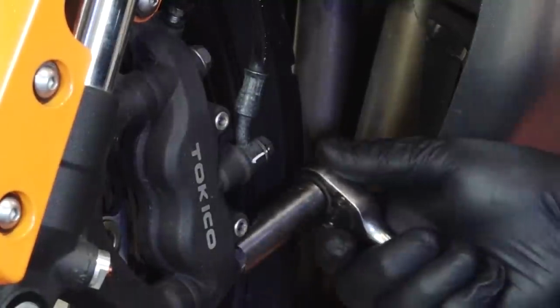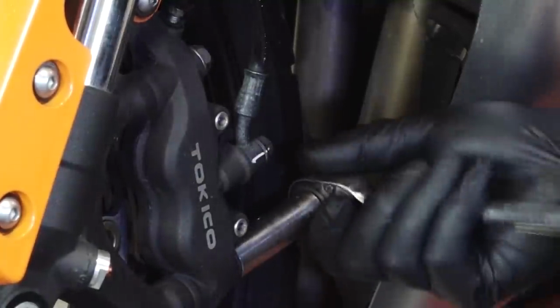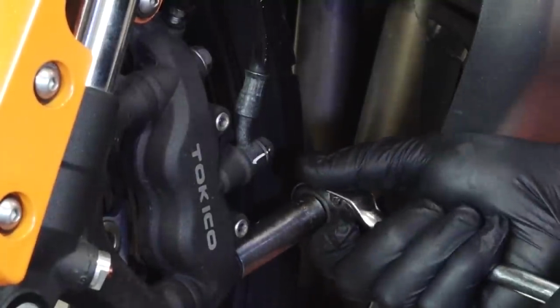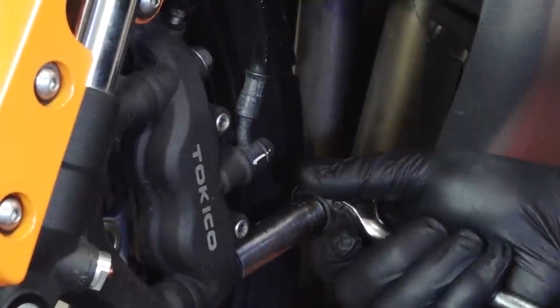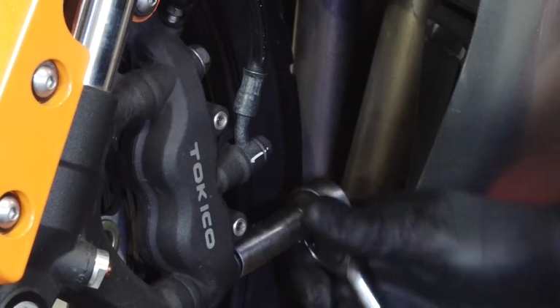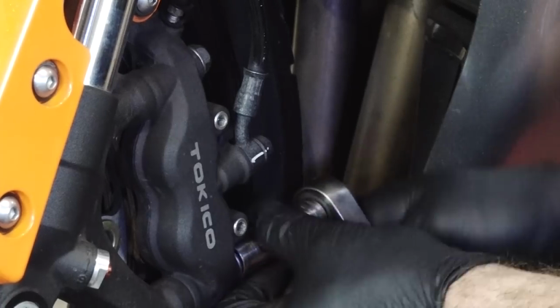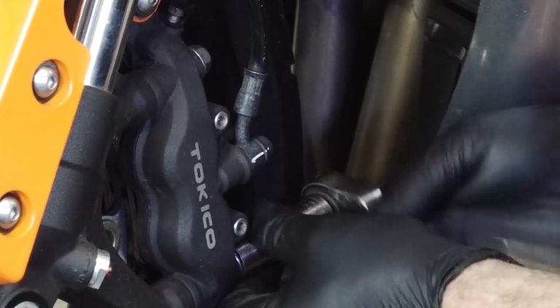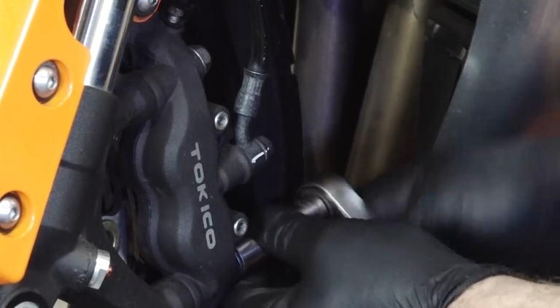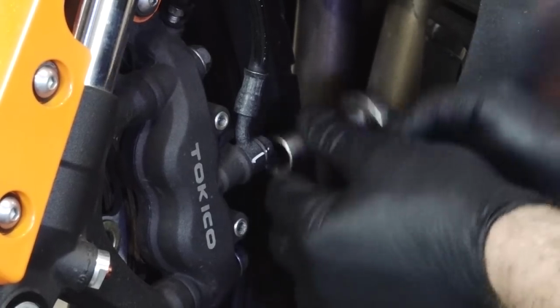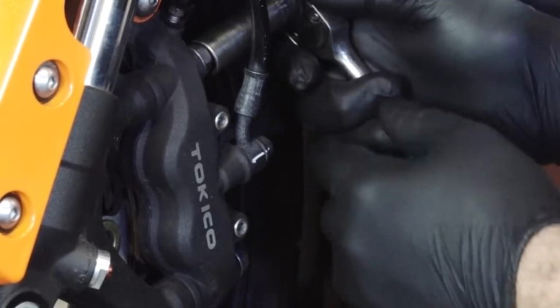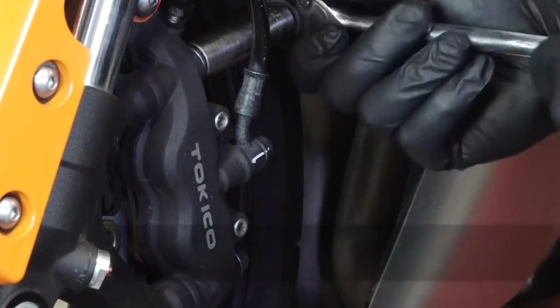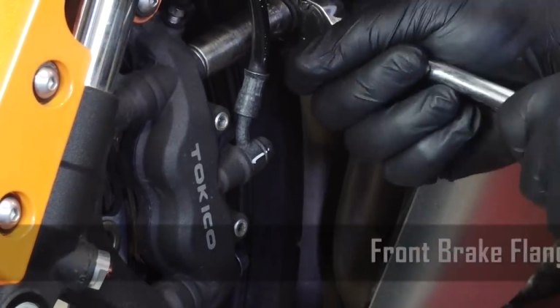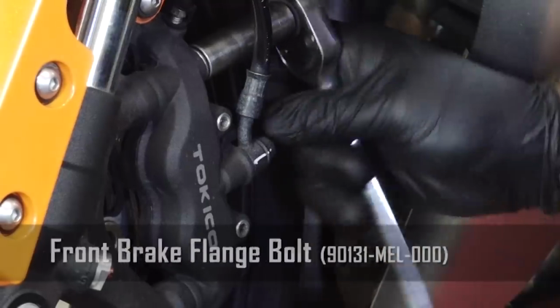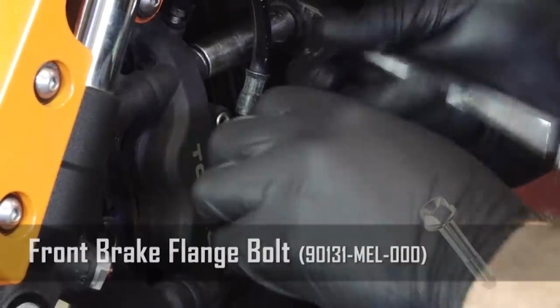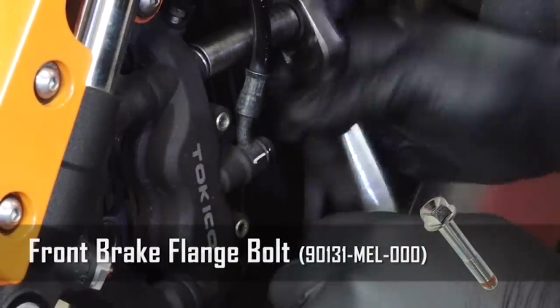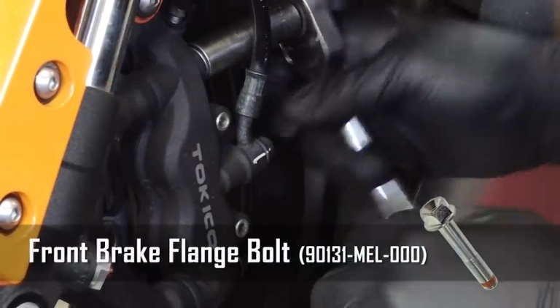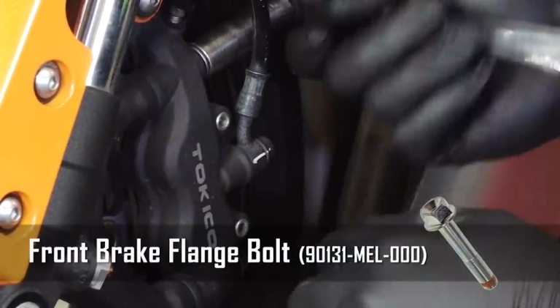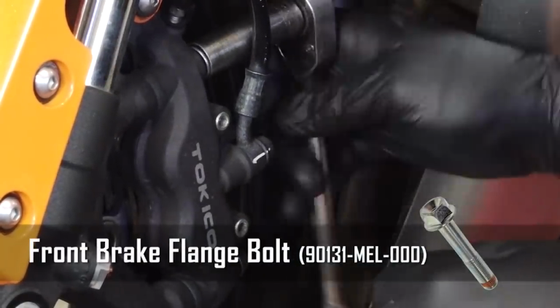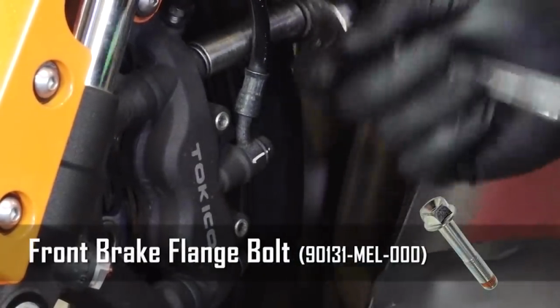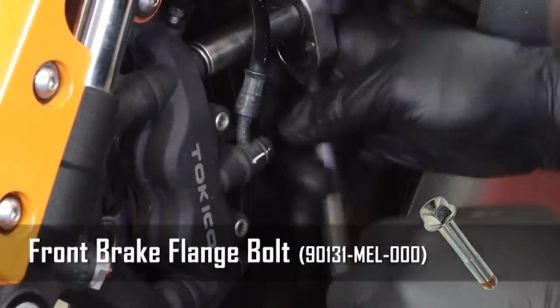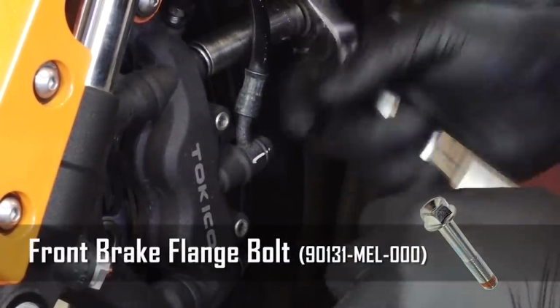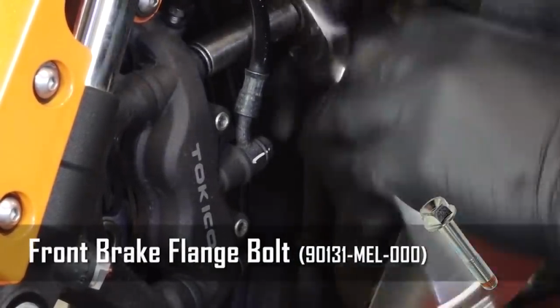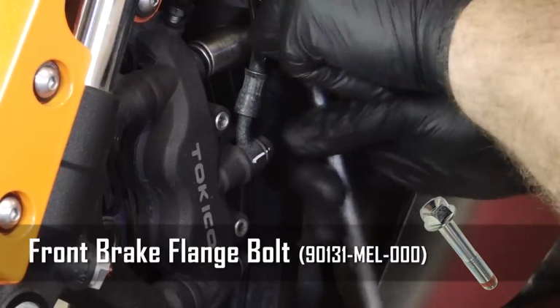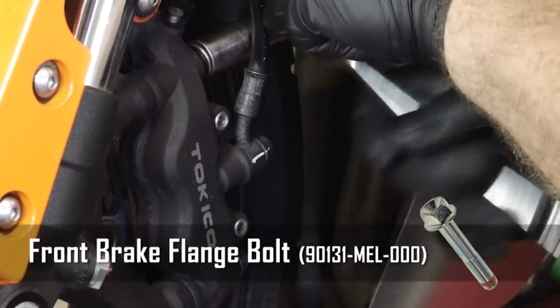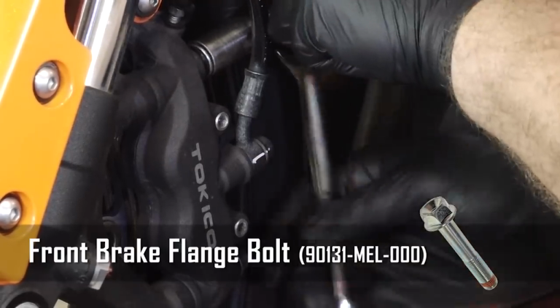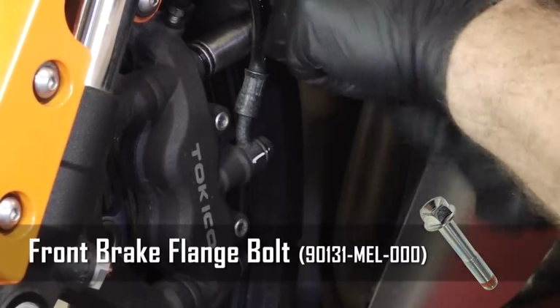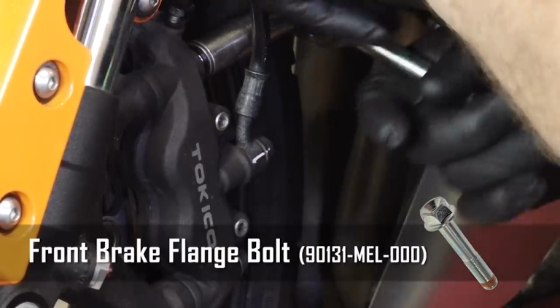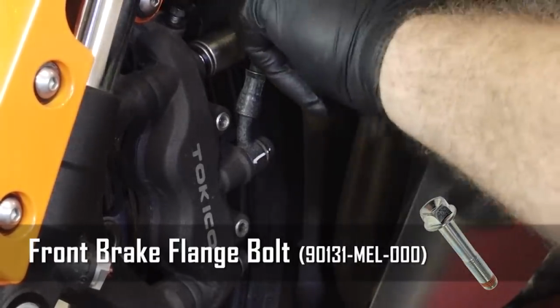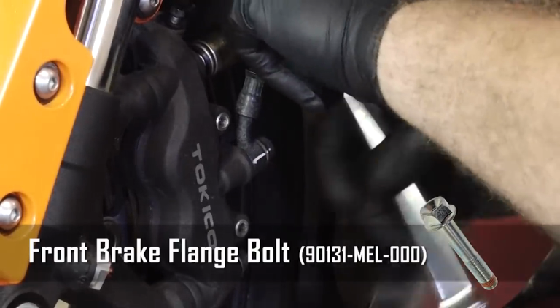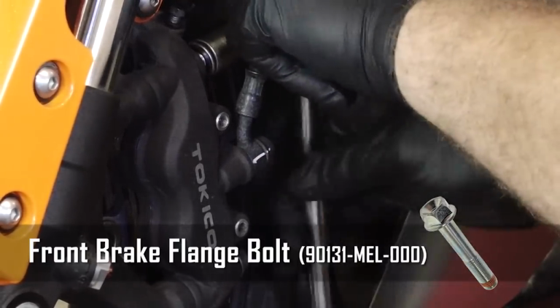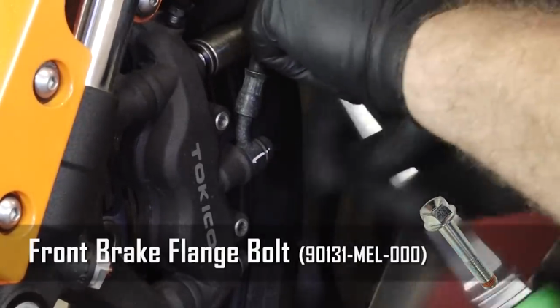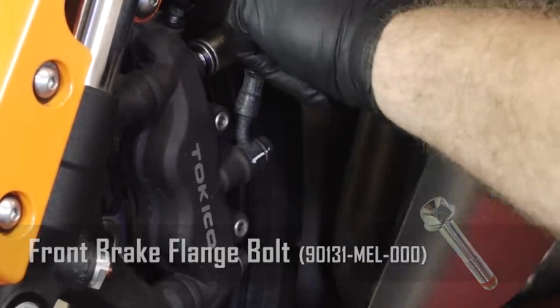These two 14mm bolts, according to Honda, are one-time use only. So when you're ordering your brake pads, you want to go ahead and order two sets of these bolts as well.